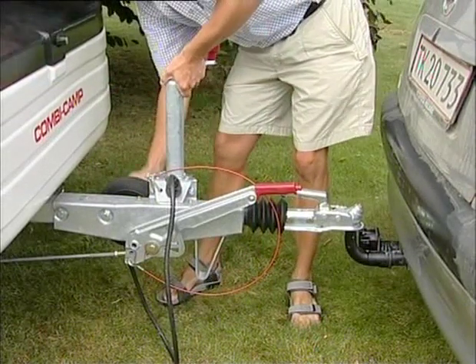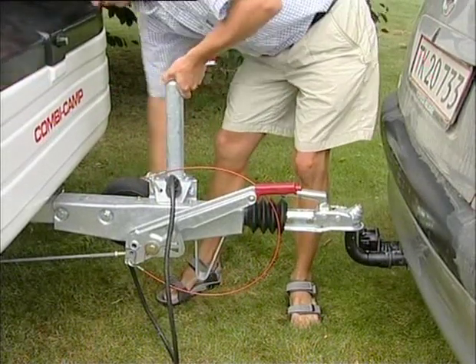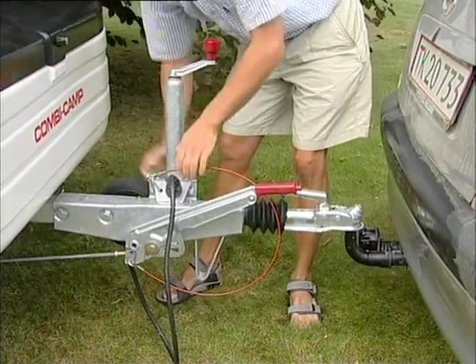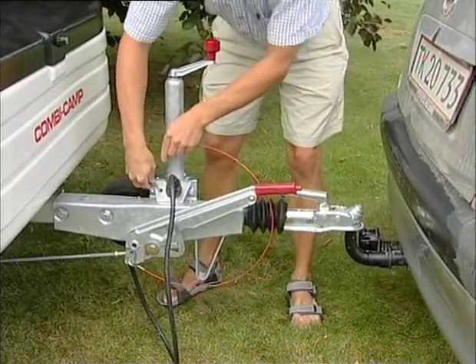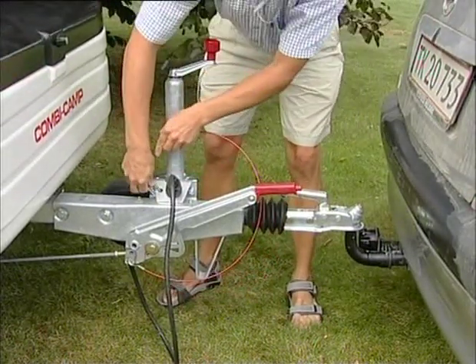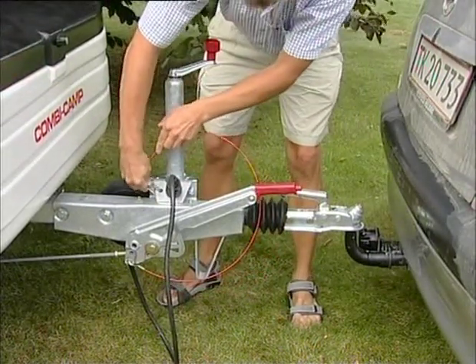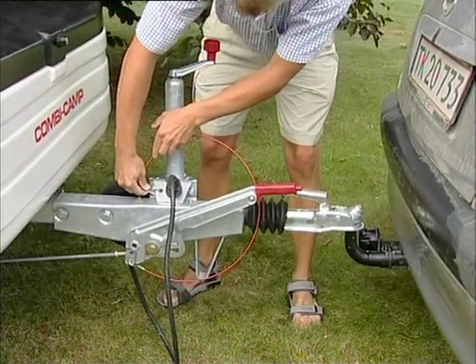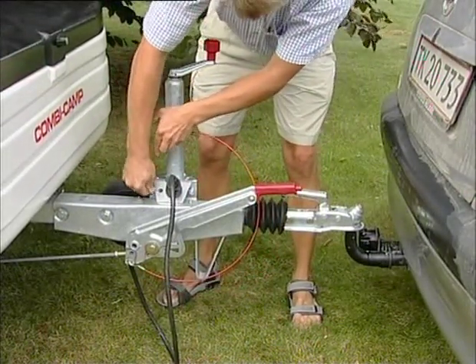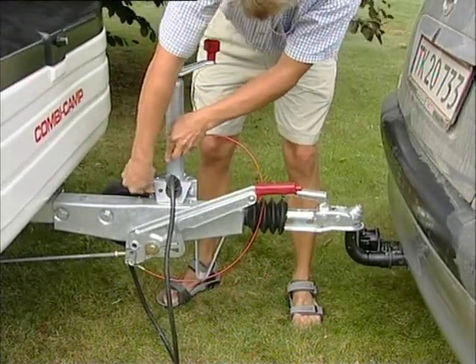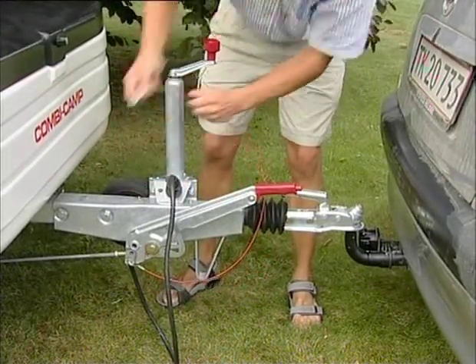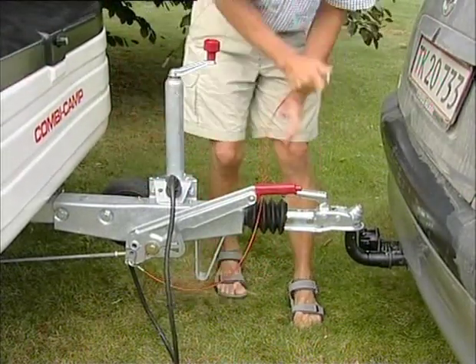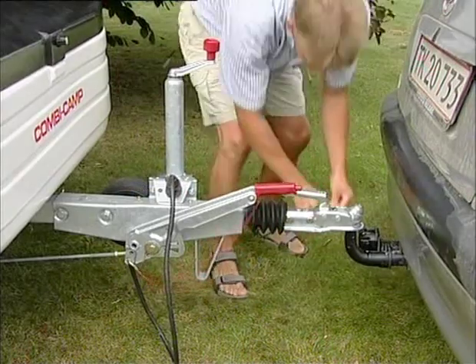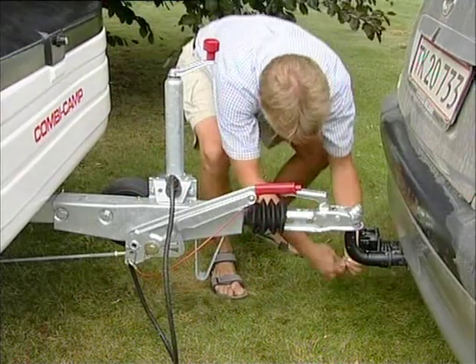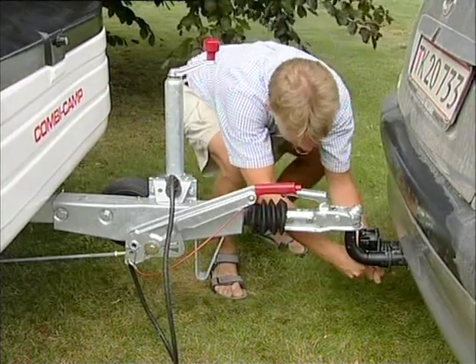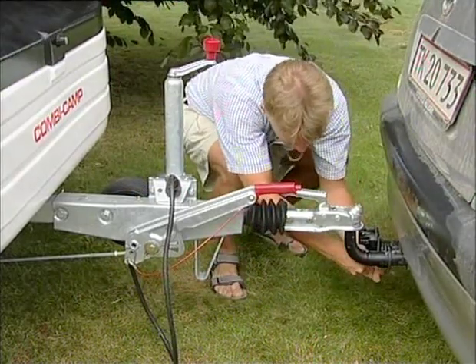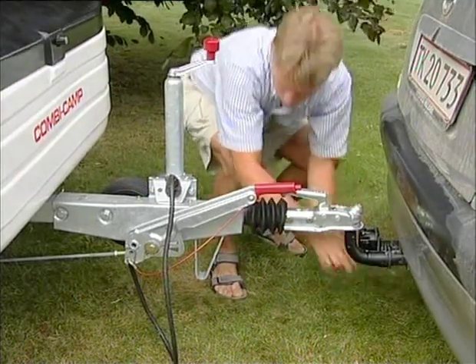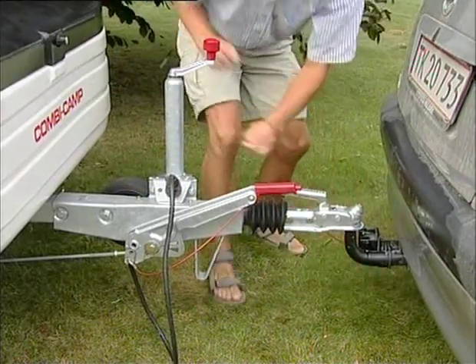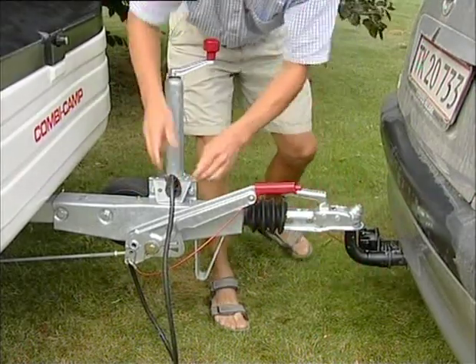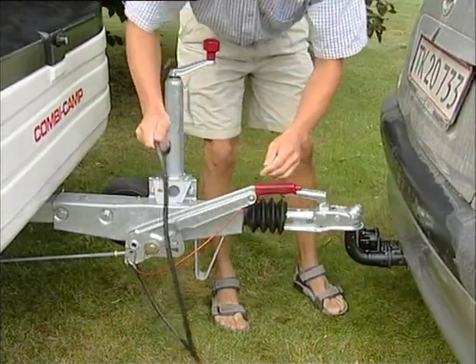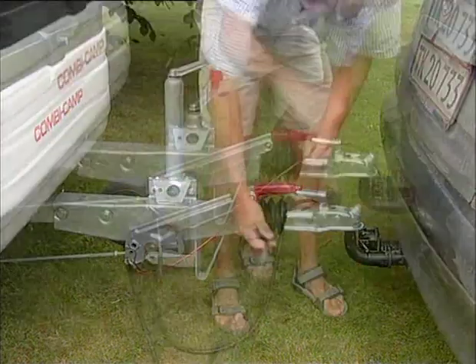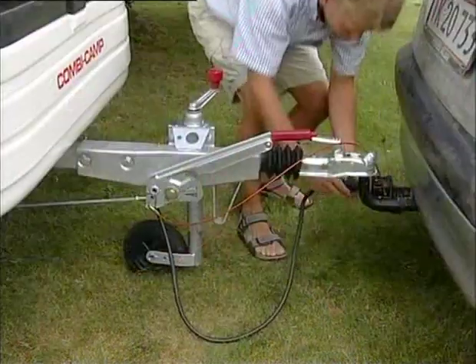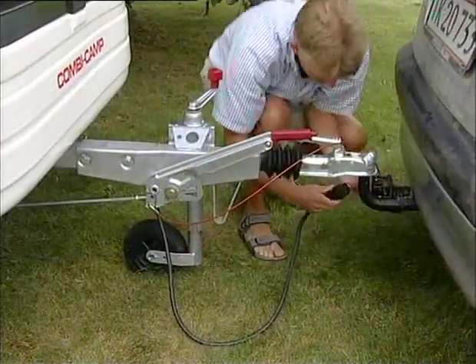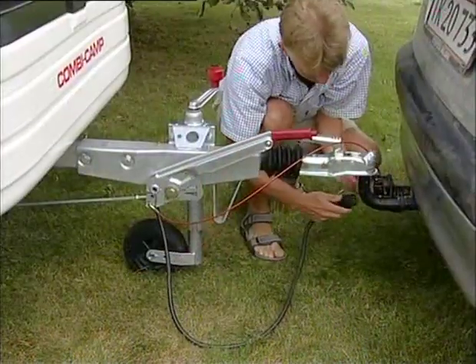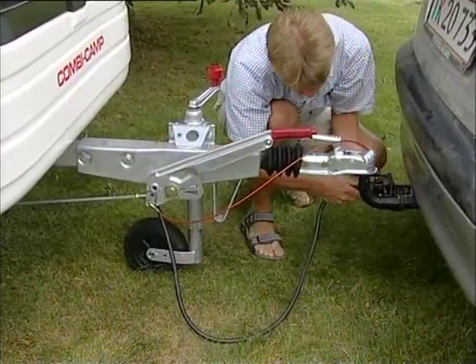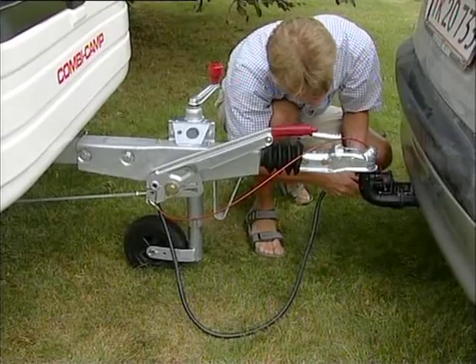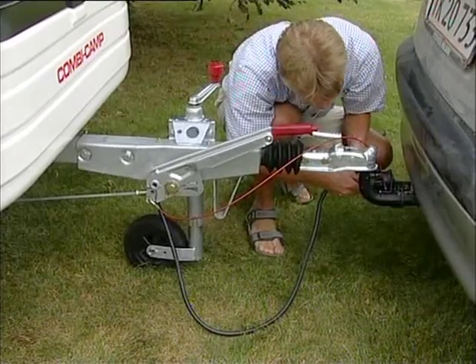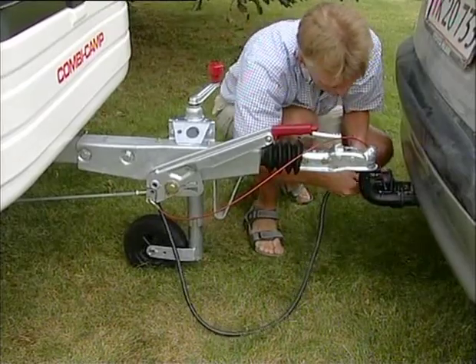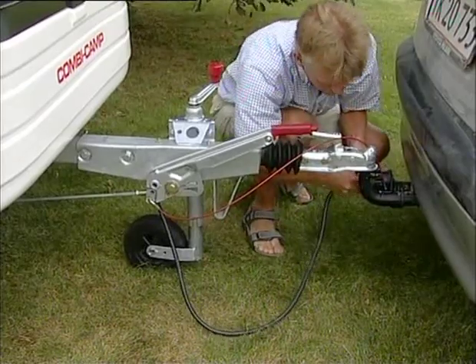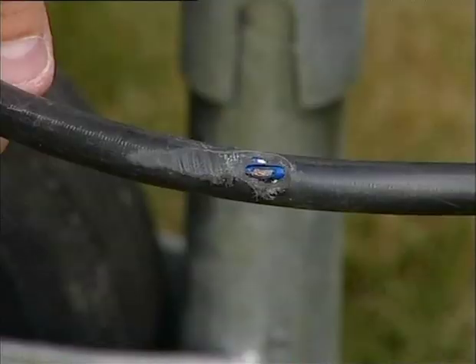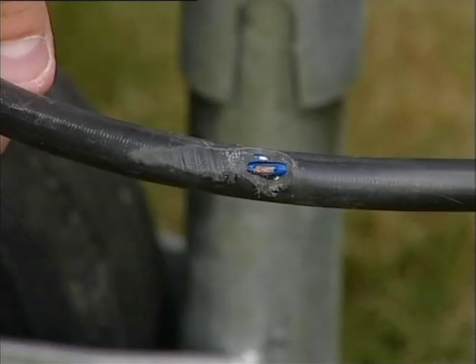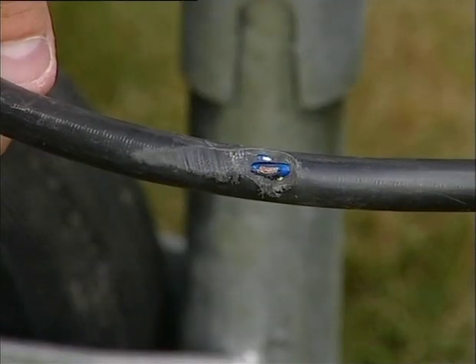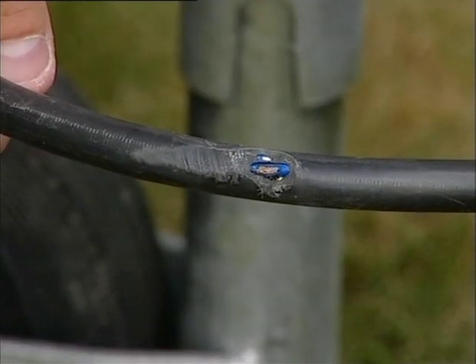Then screw the jockey wheel right up and lift it to the highest position so that it does not hit any curbs while driving. Ensure that the connection is secure. Secure the security wire through the attachment or round the tow bar of the vehicle.